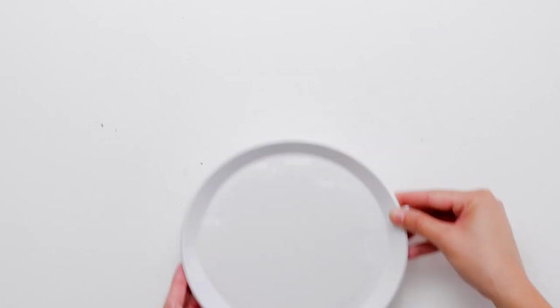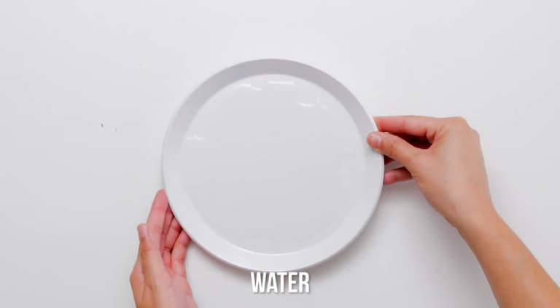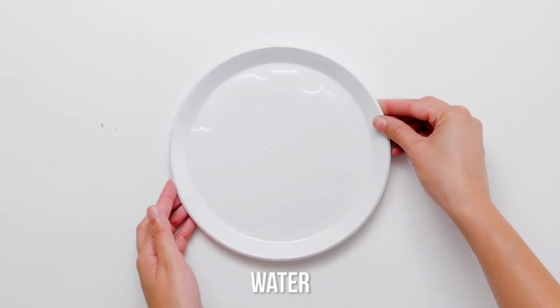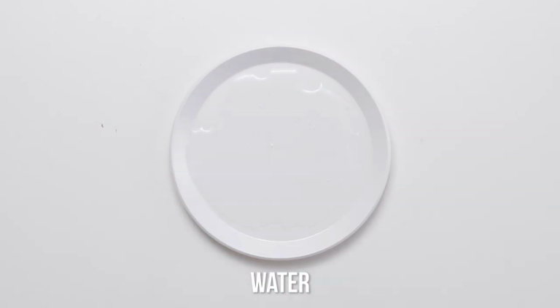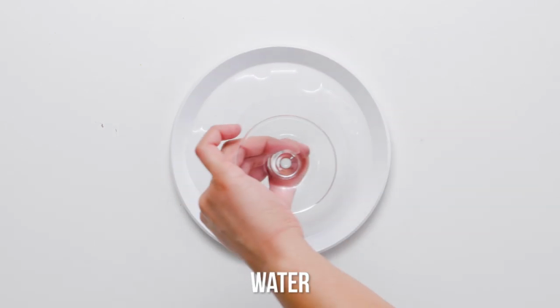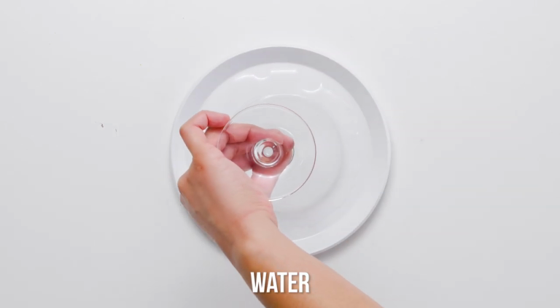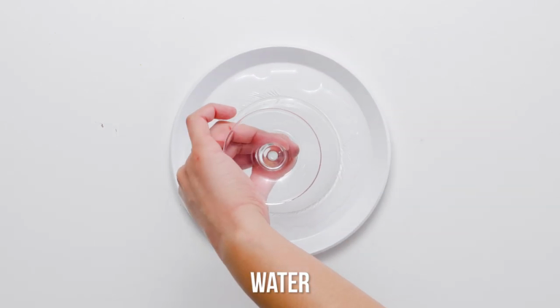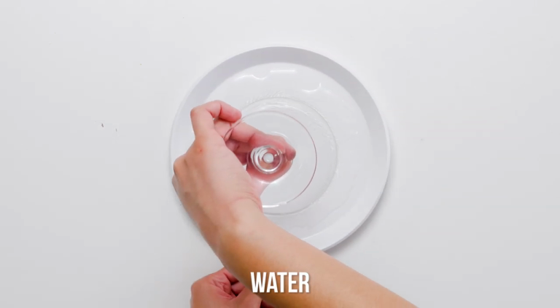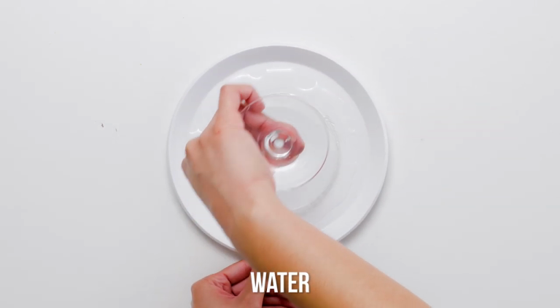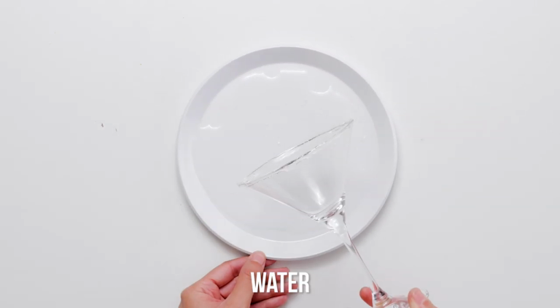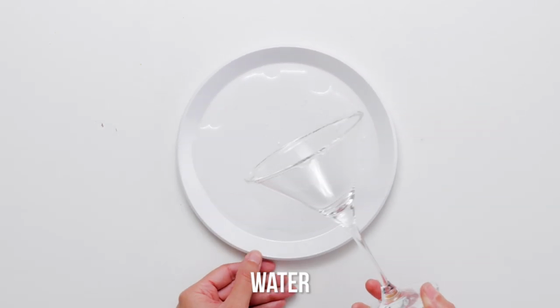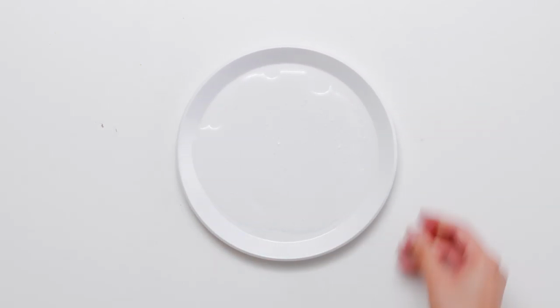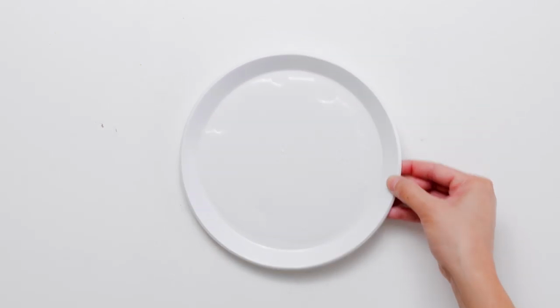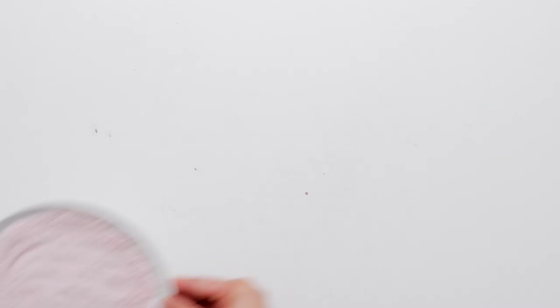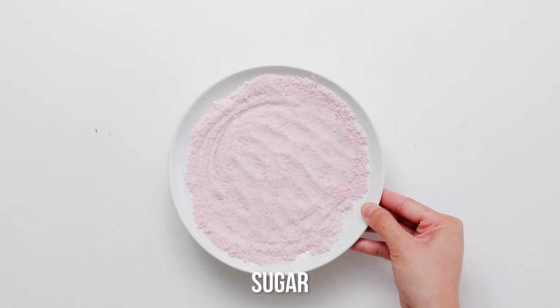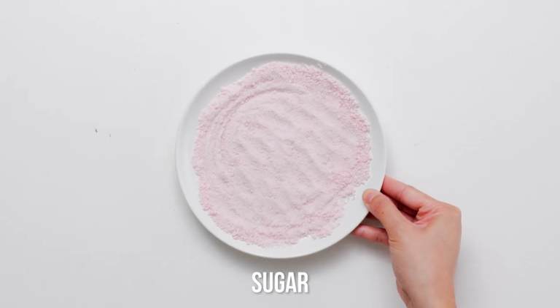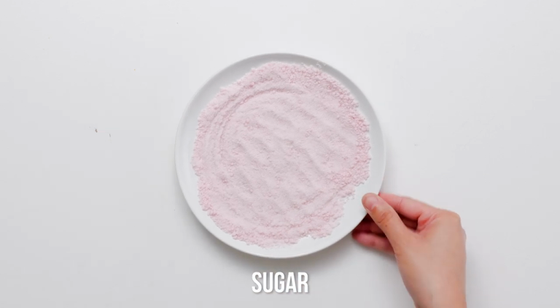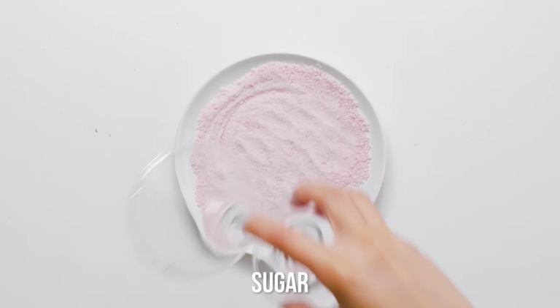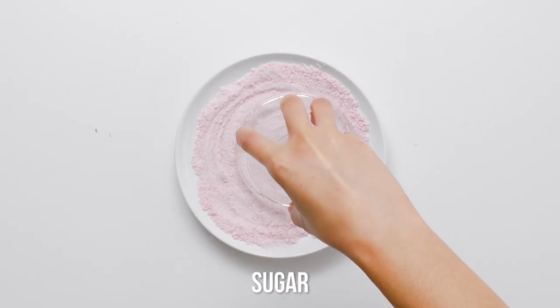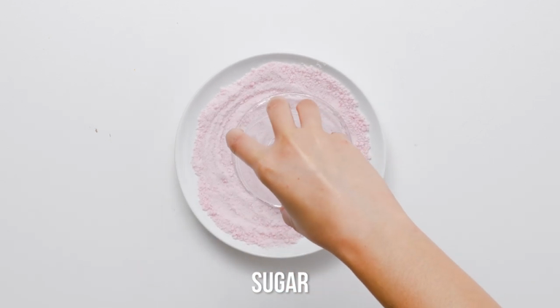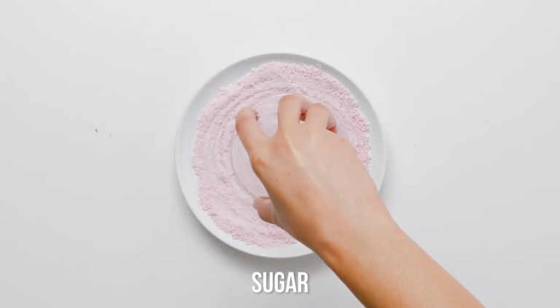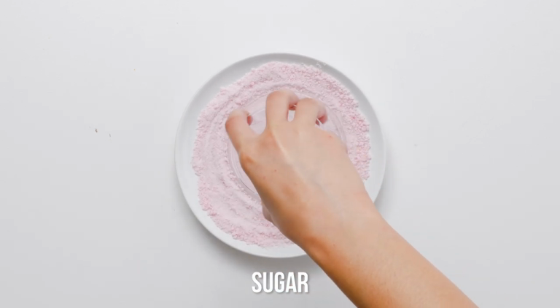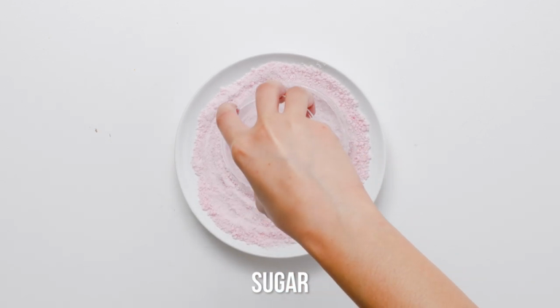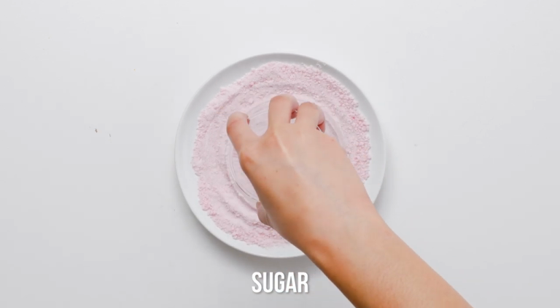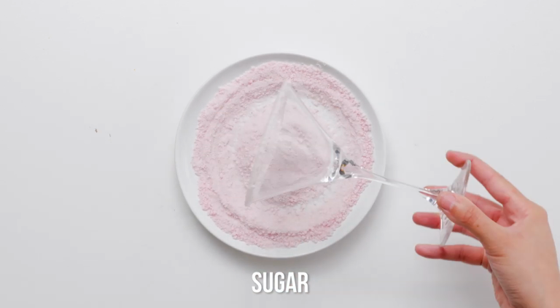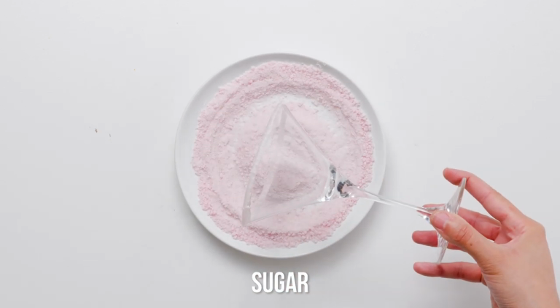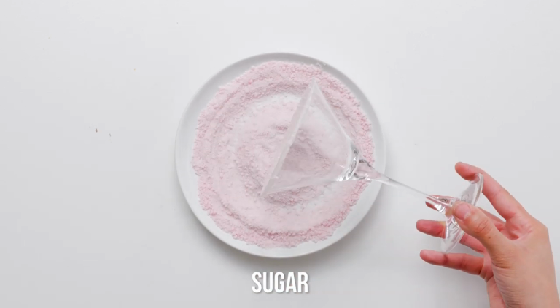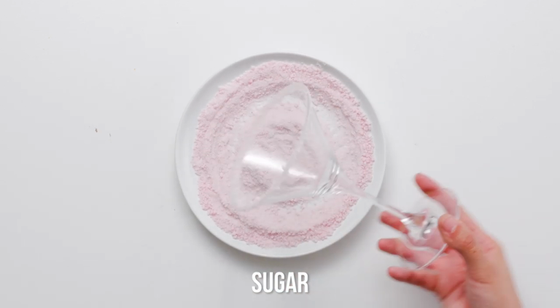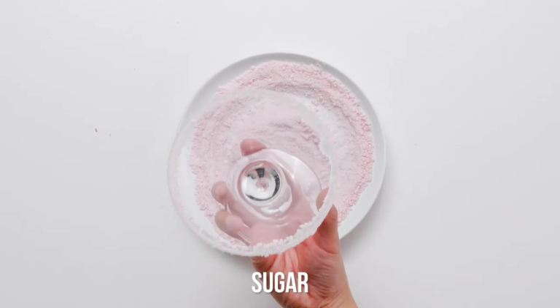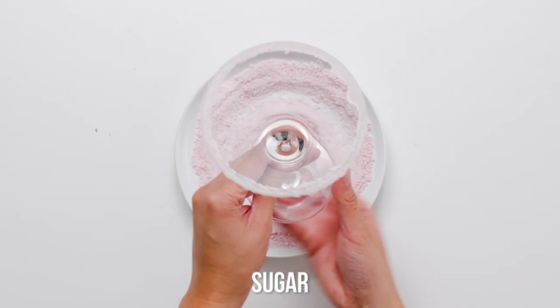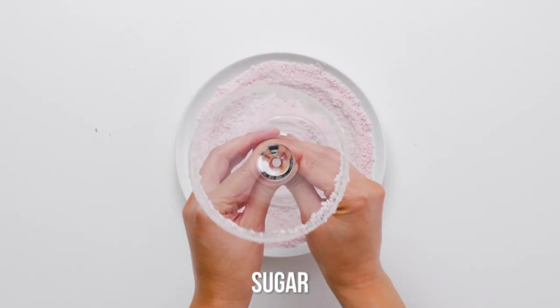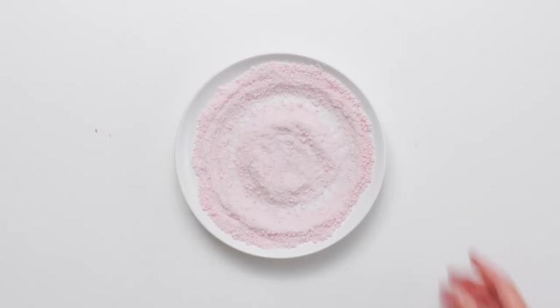Looking for a new festive spin on the cocktails you usually serve during the holidays? Shake up your drink menu with our cinnamon red mint cranberry martini.